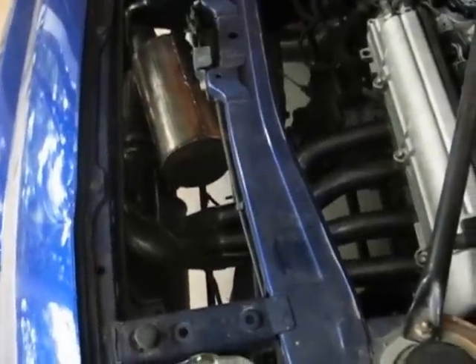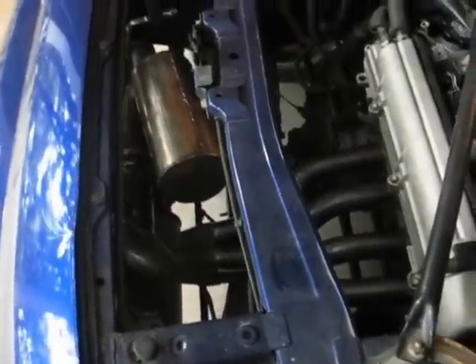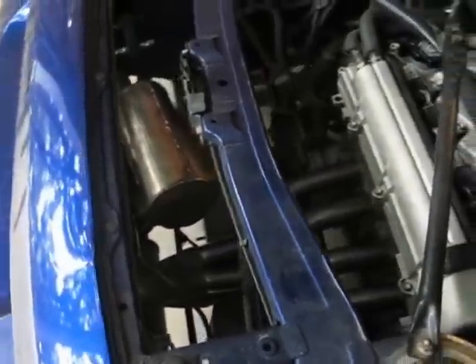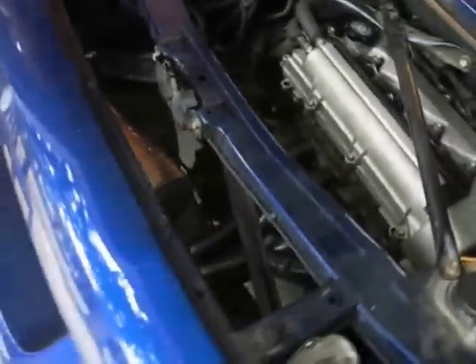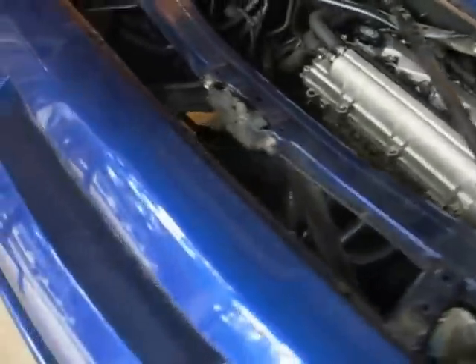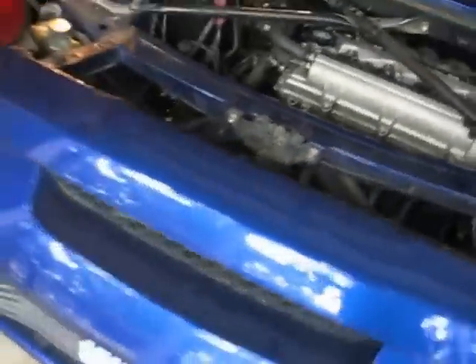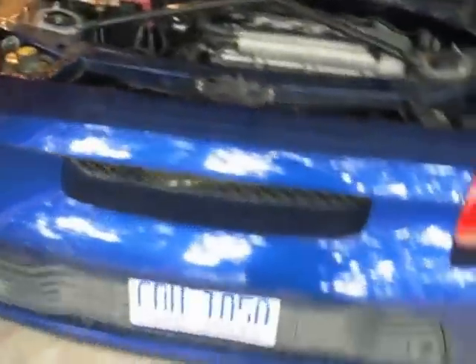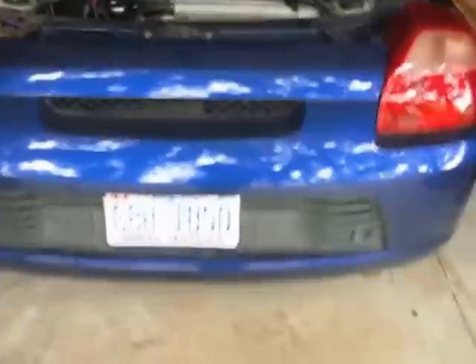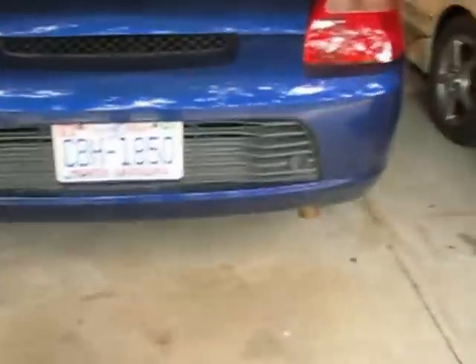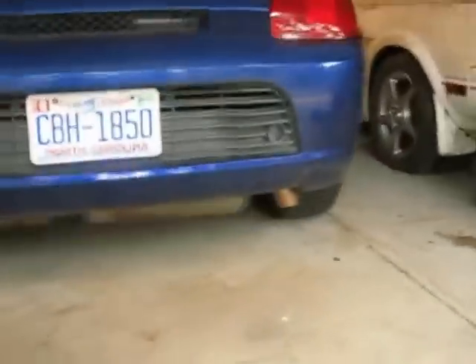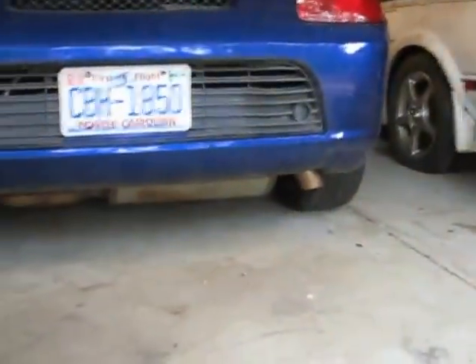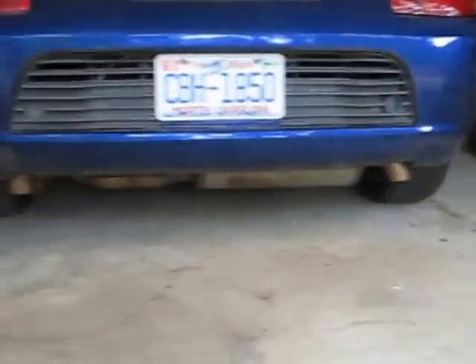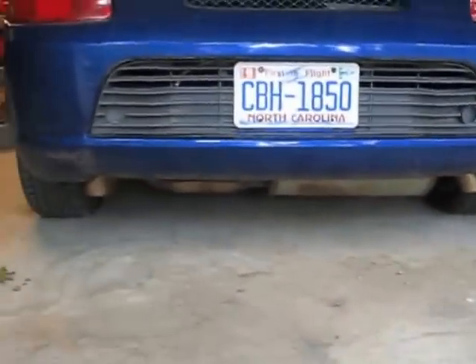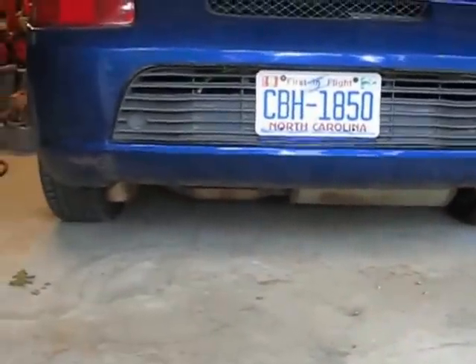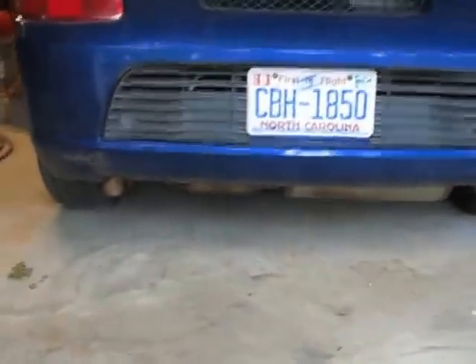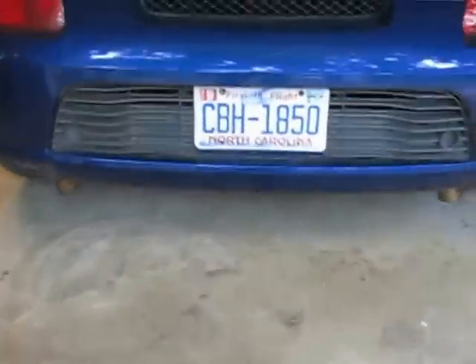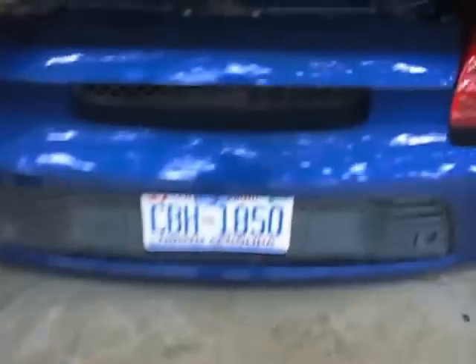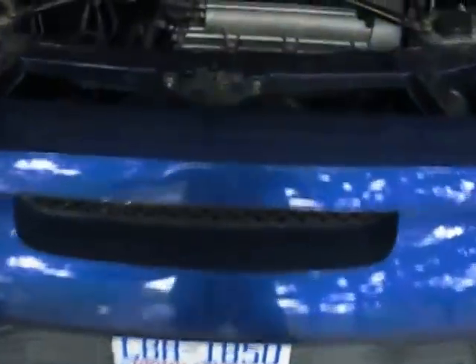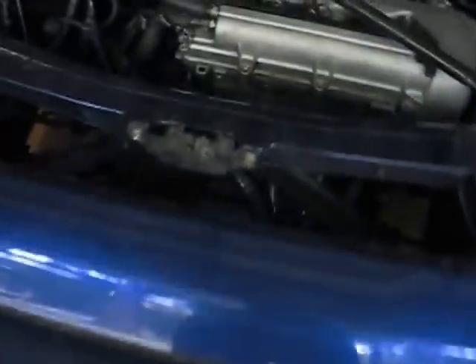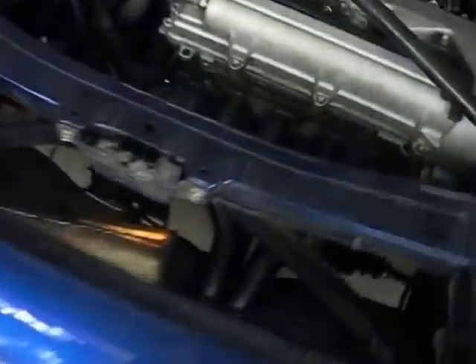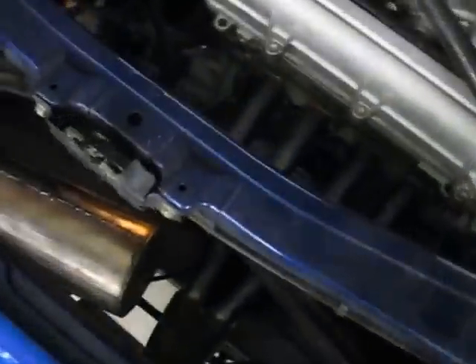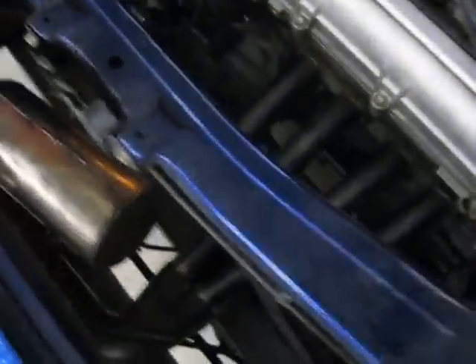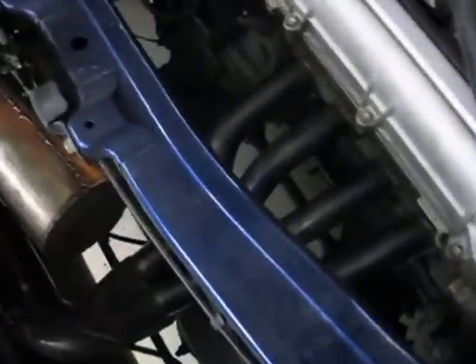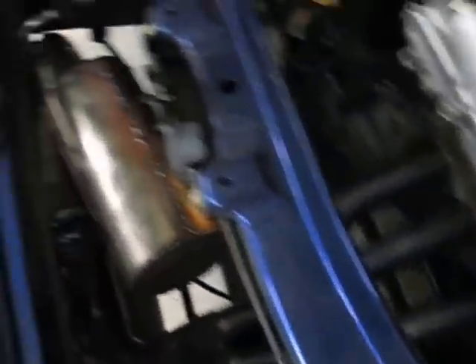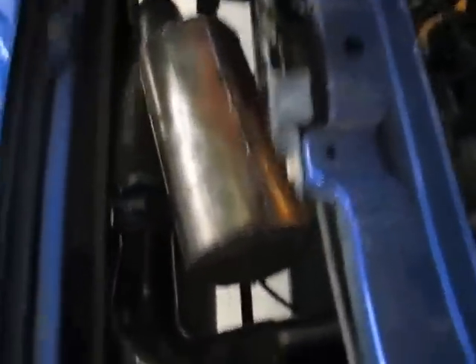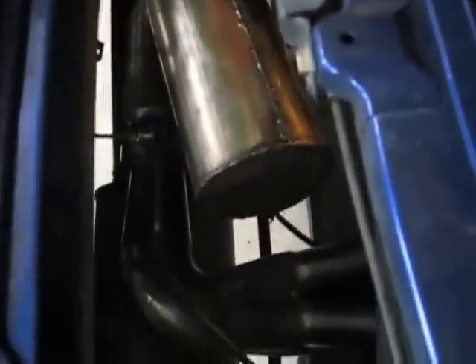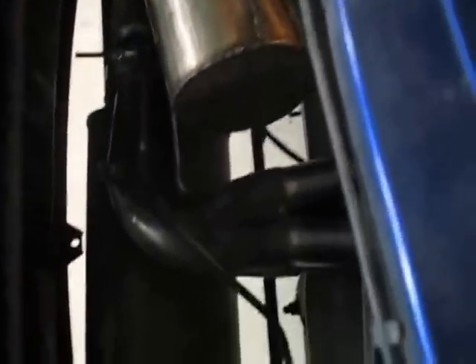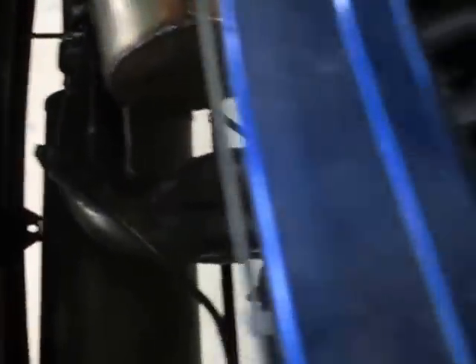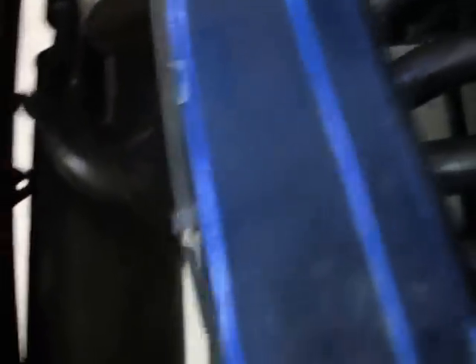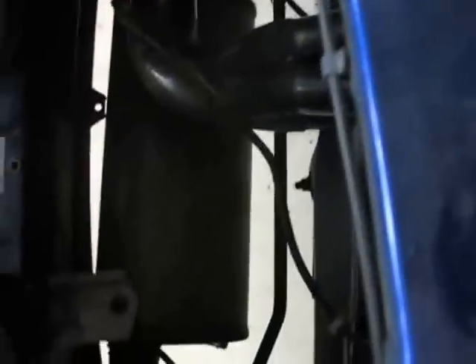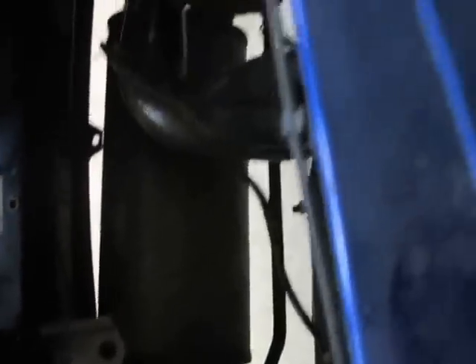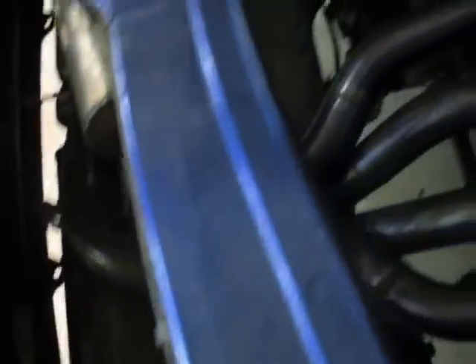Here's what it looks like when it's all tucked away. Plenty of clearance for everything.